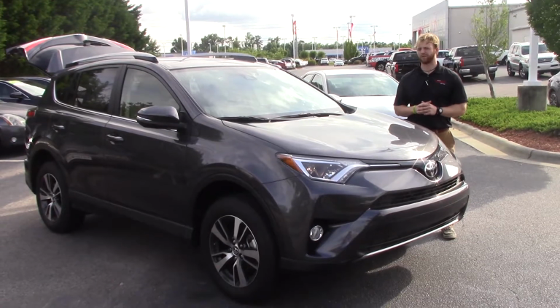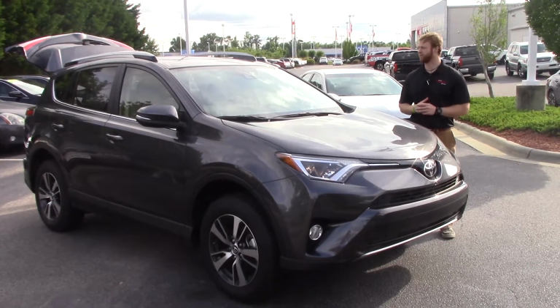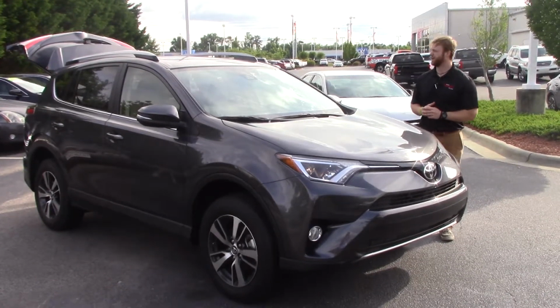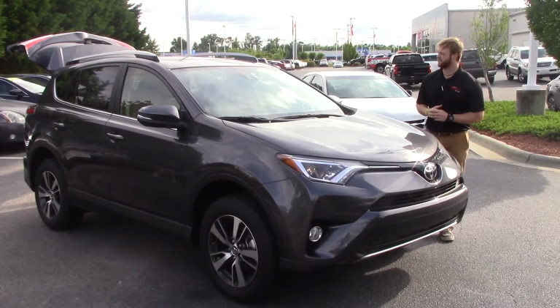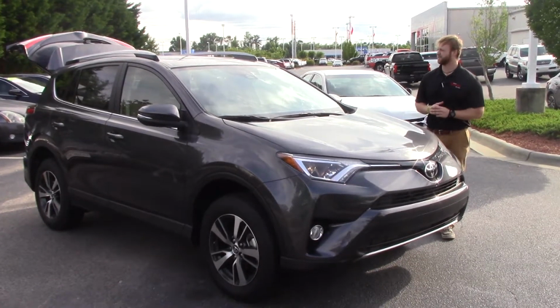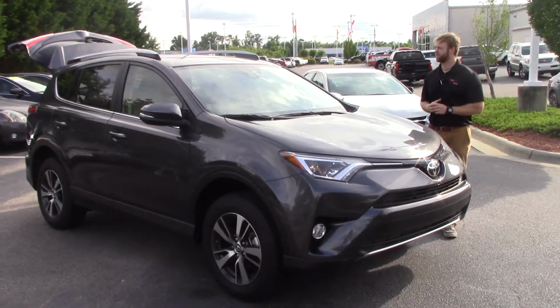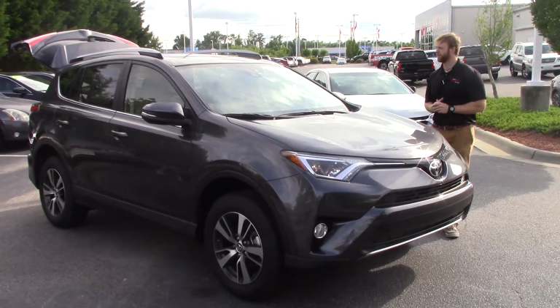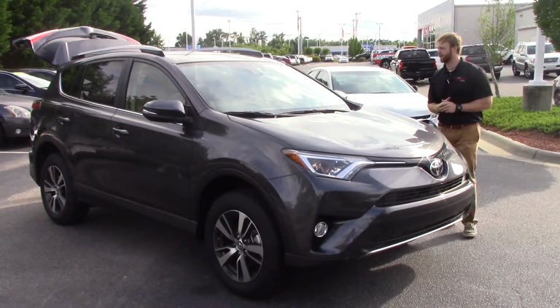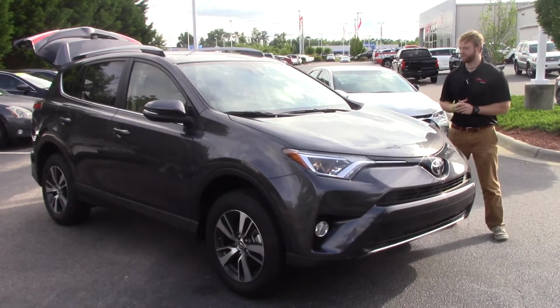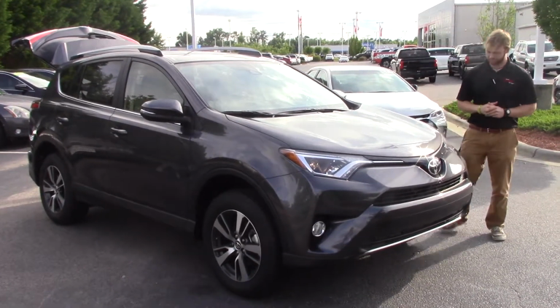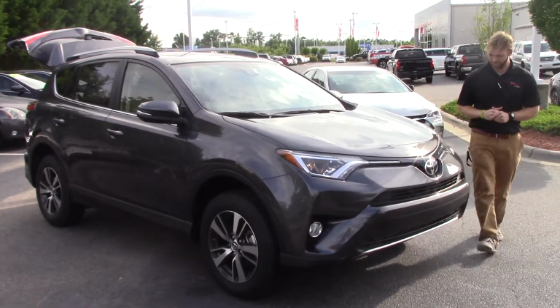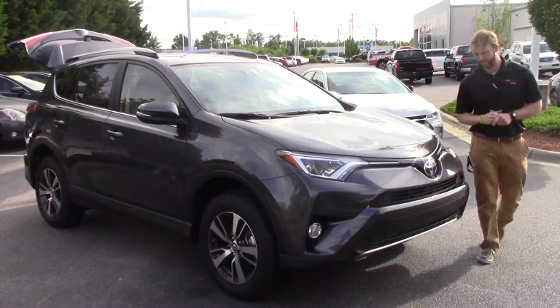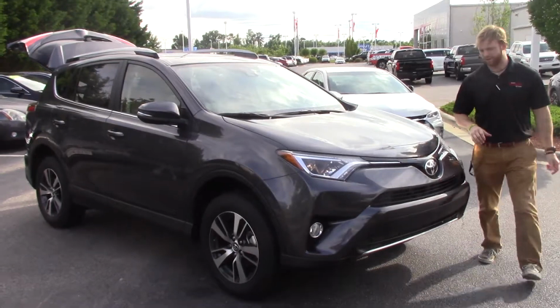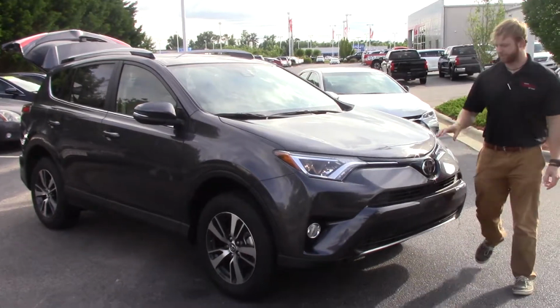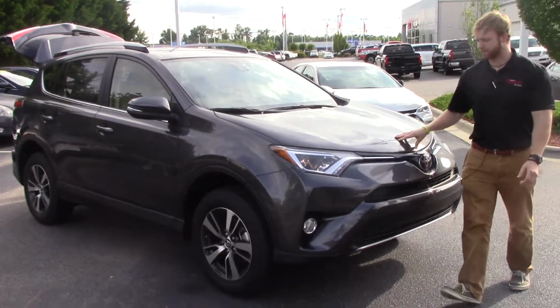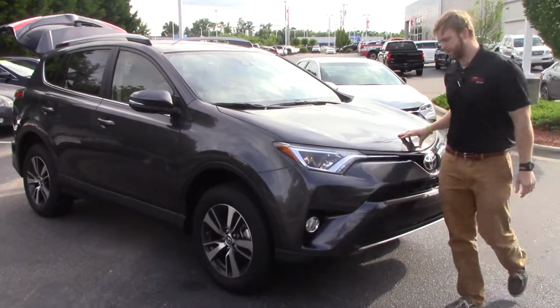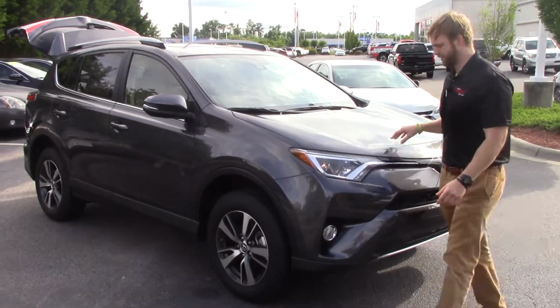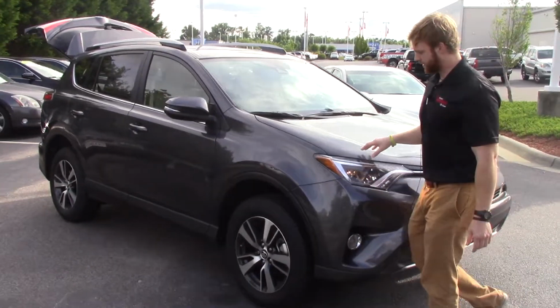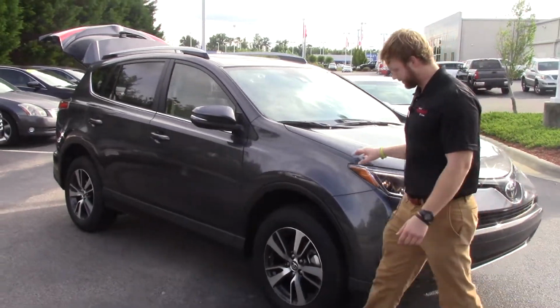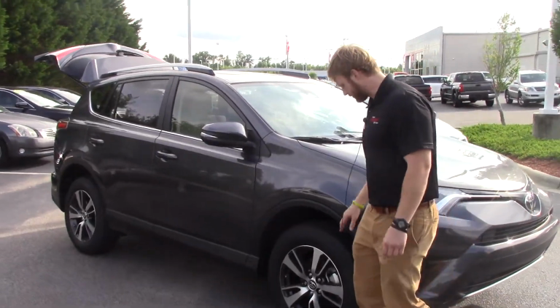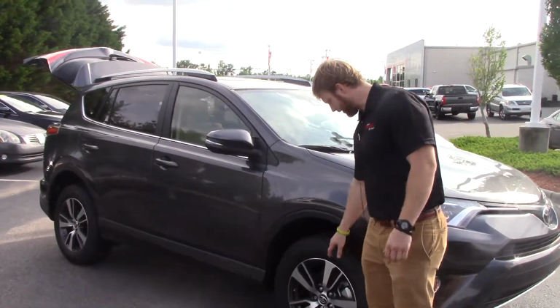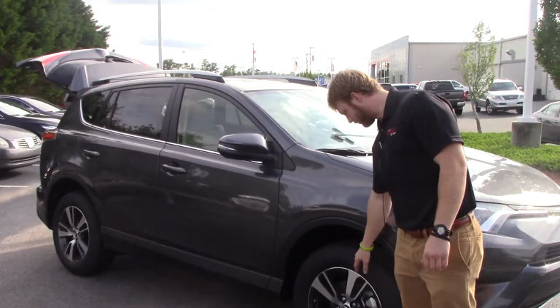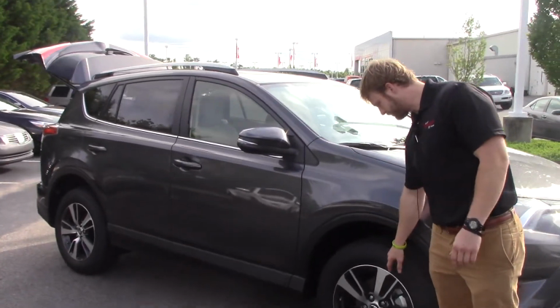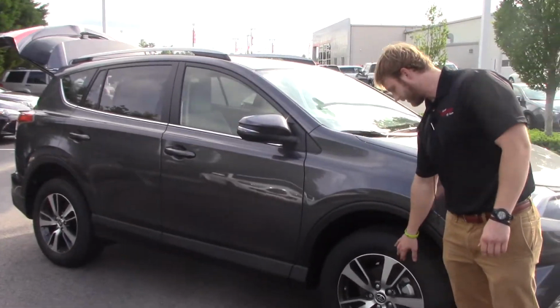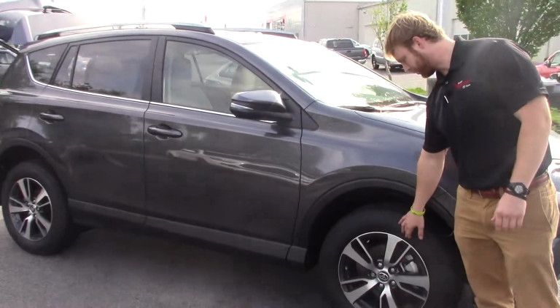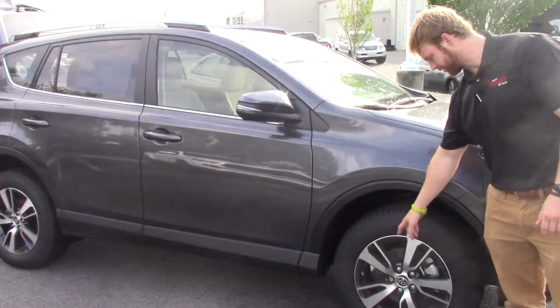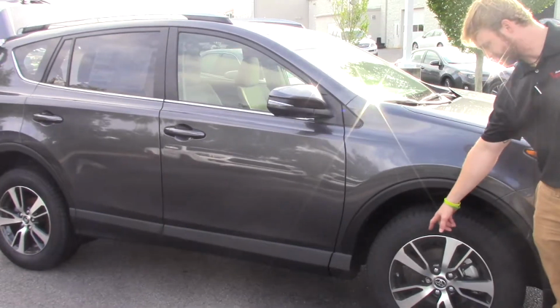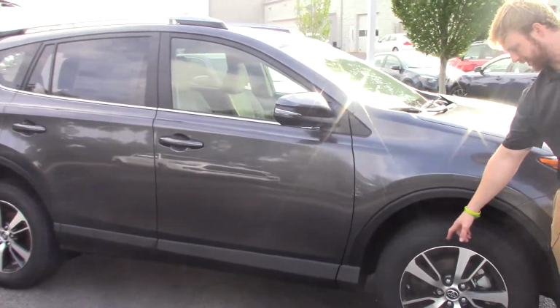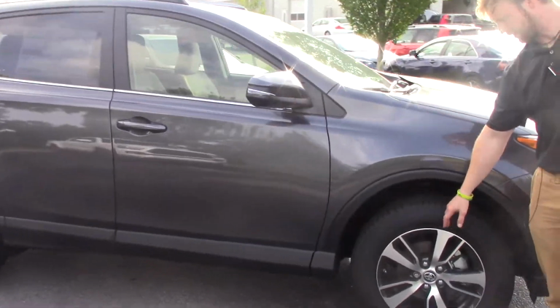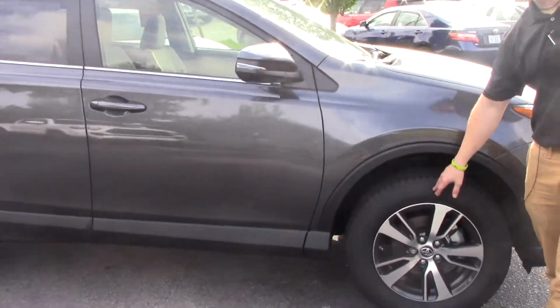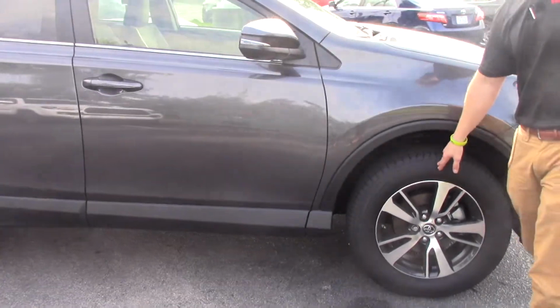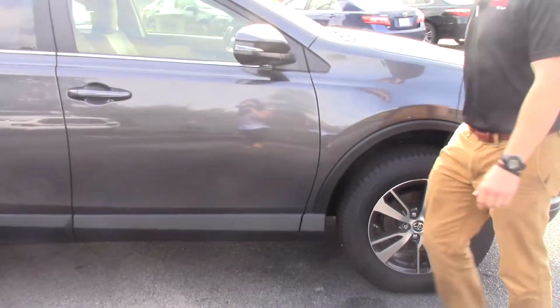It is stock number TN0189. We have this nice metallic gray color. We have the aluminum wheels, and you can see it has the green tab — we have nitrogen; we put that in all our tires.